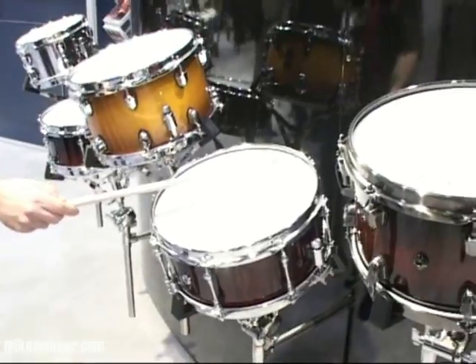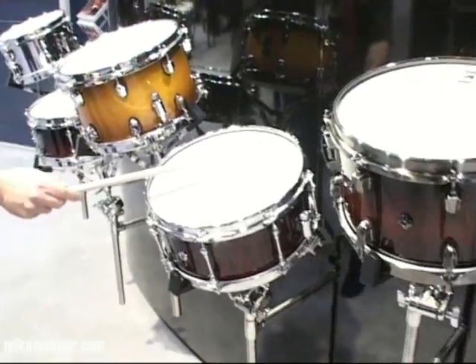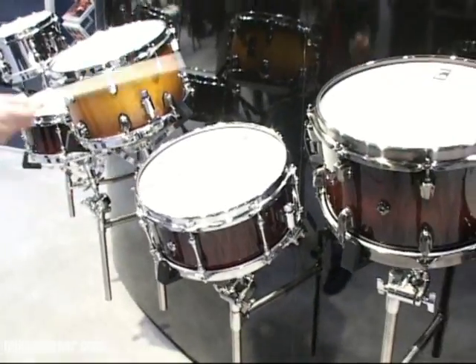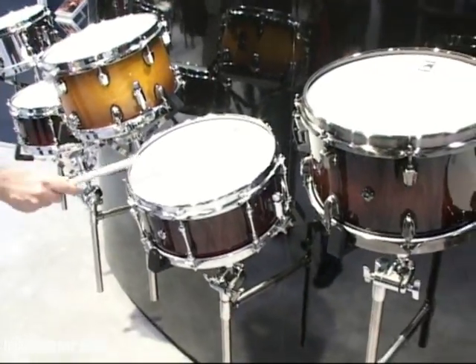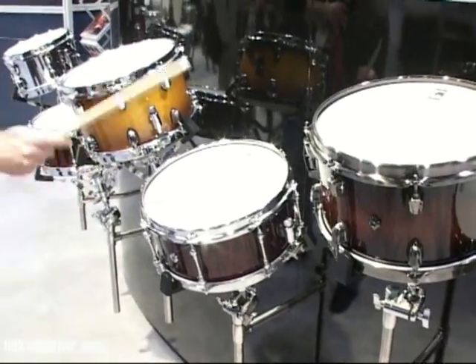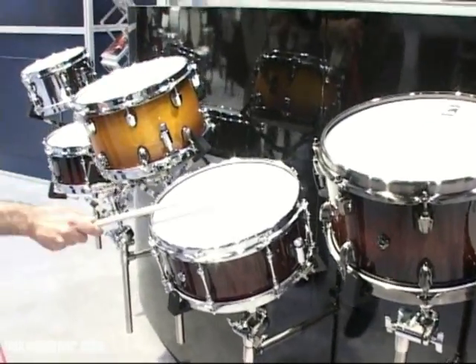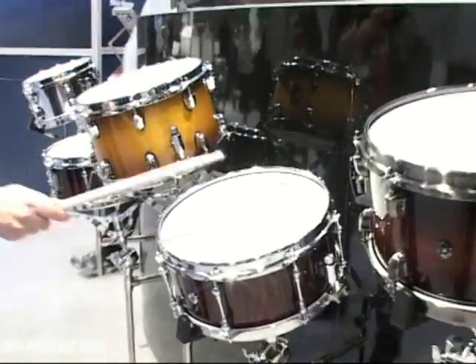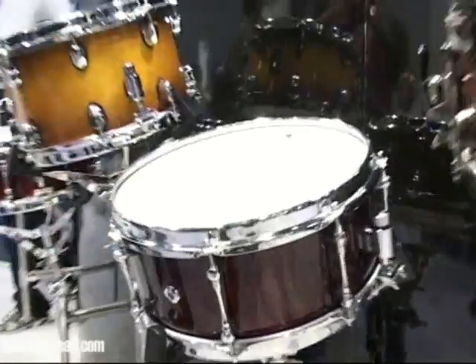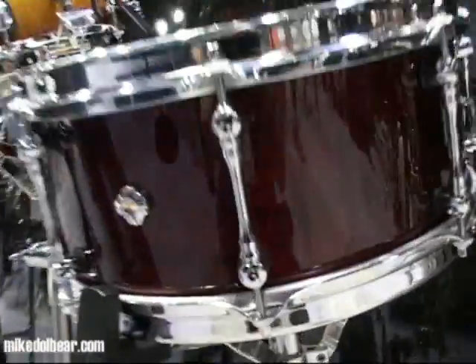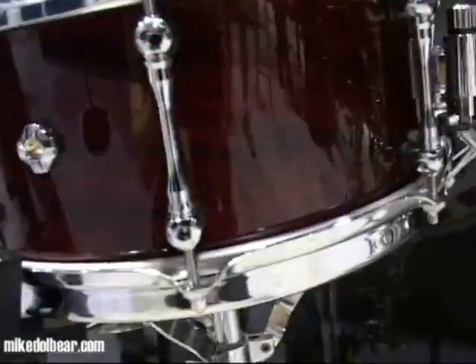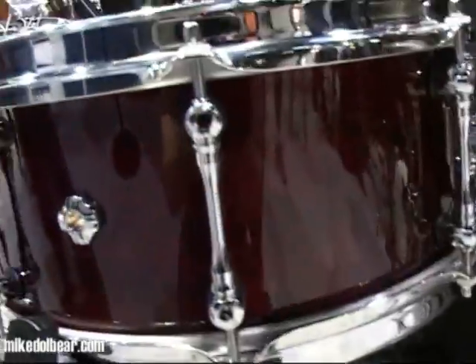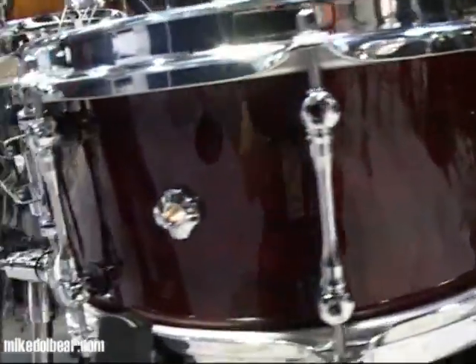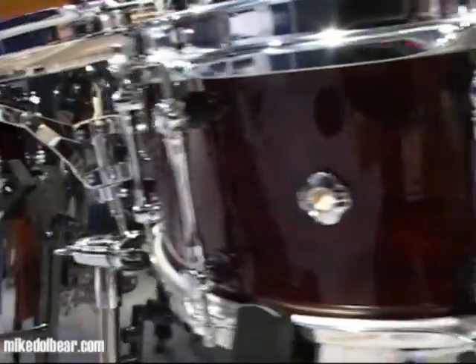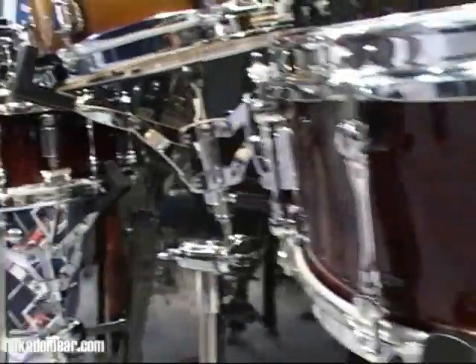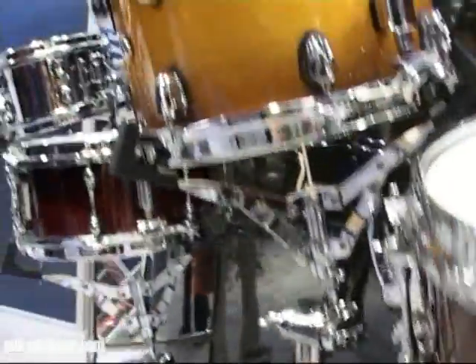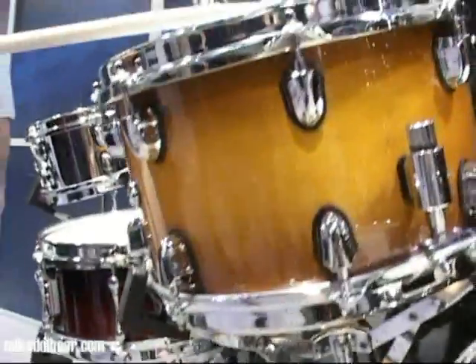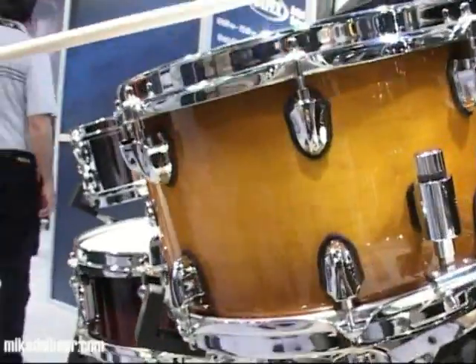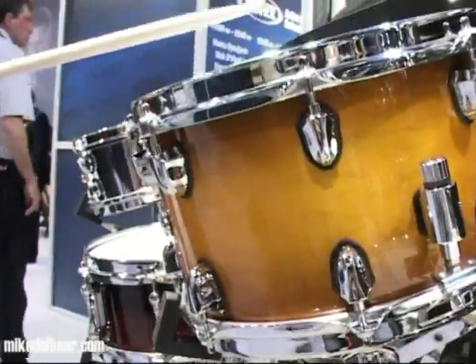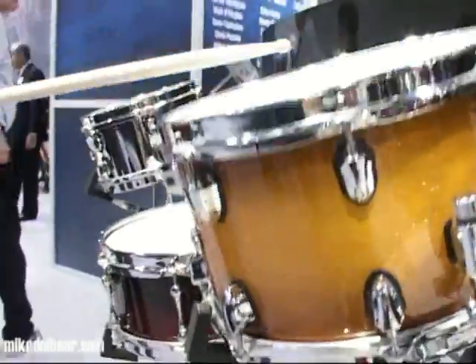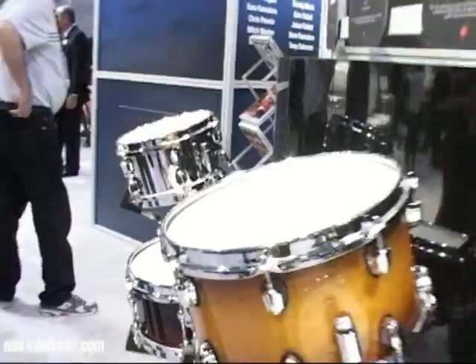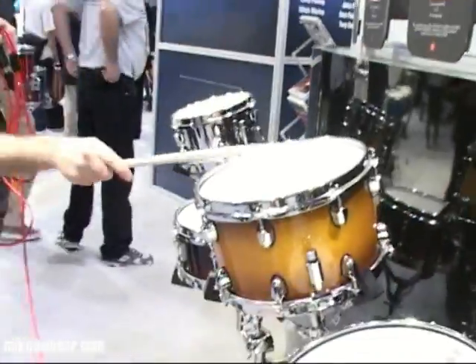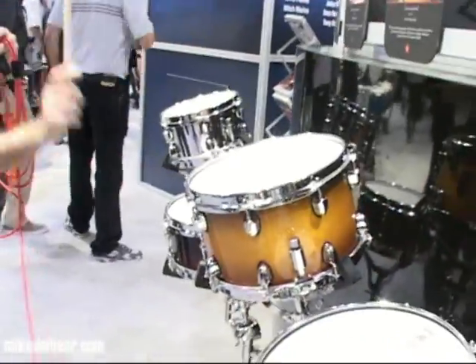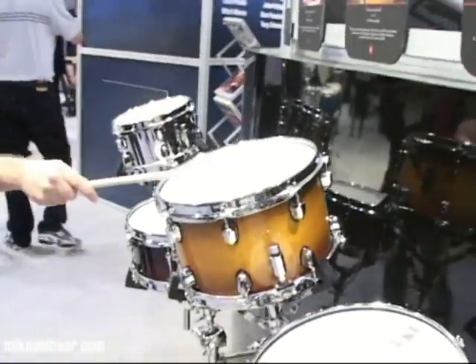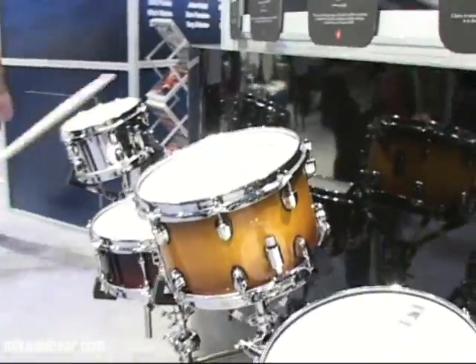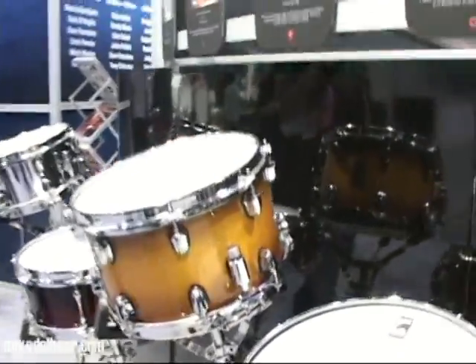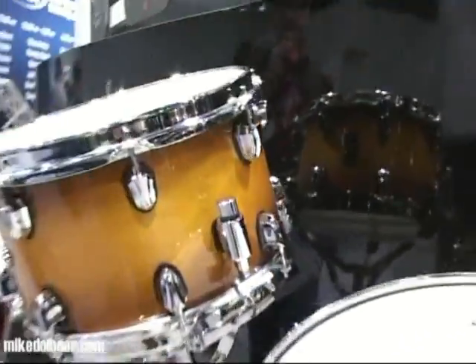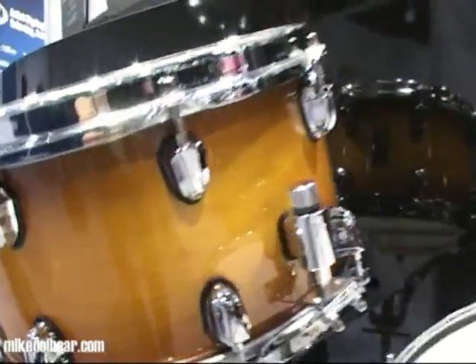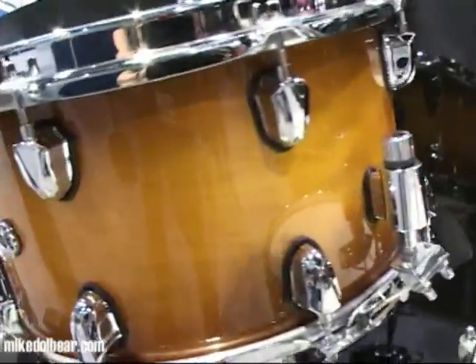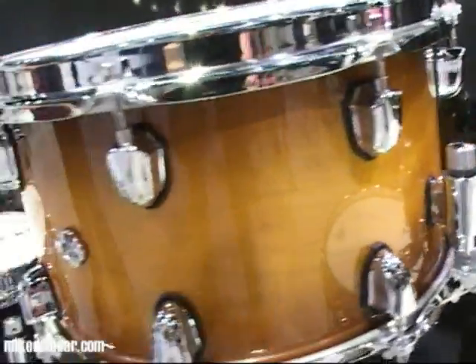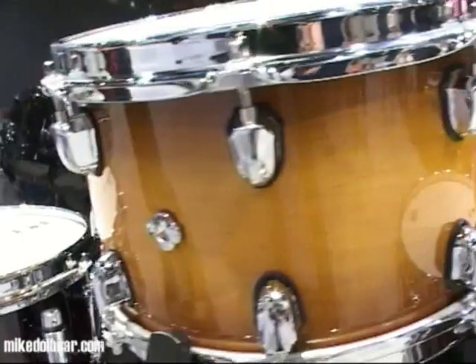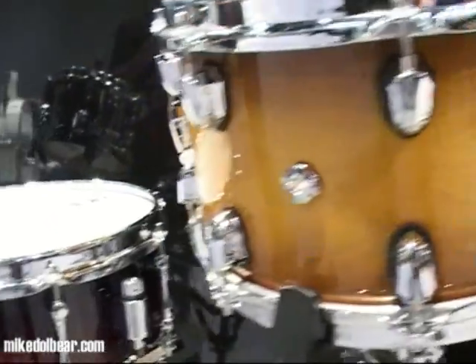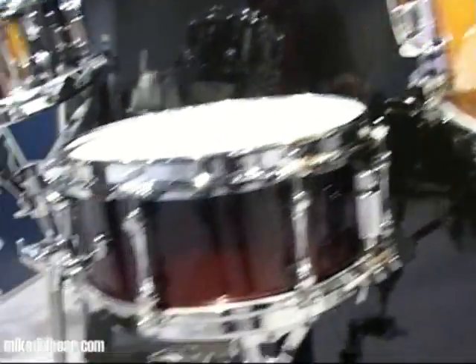This is the Cherry Bomb, which is a 5.1mm cherry wood shell, 13 by 5 and a half. The Fastback, which is a 5.1mm maple shell, 12 by 7.